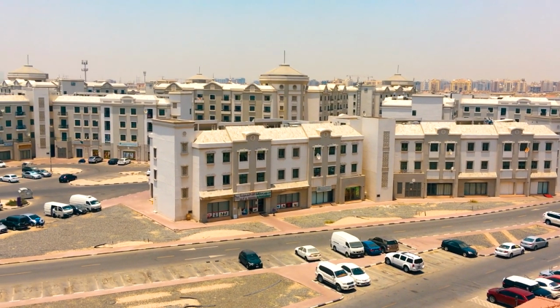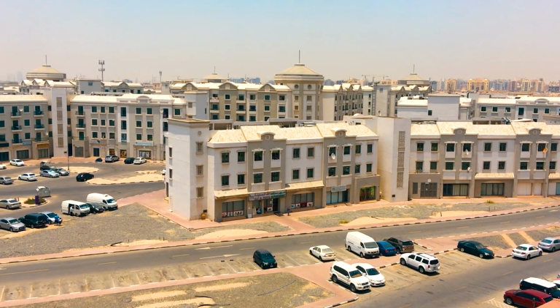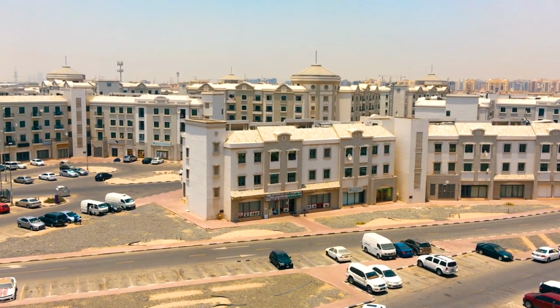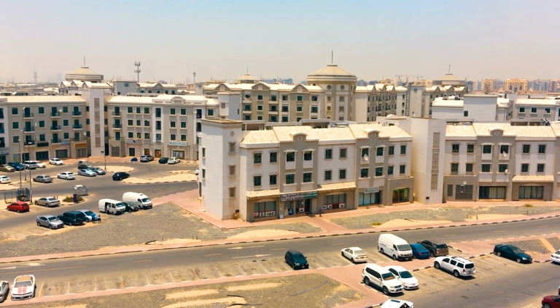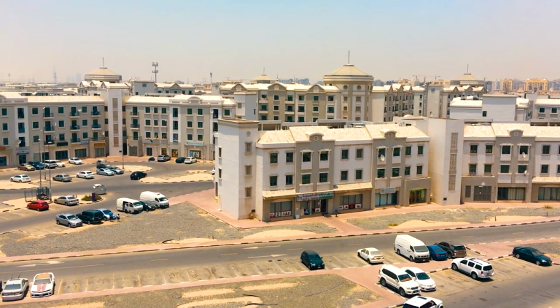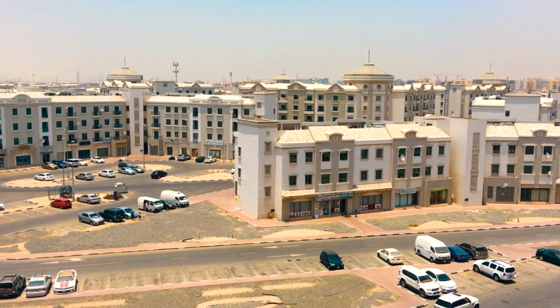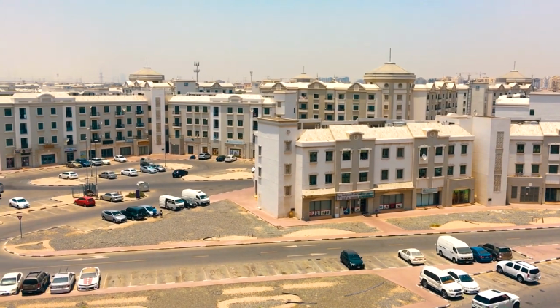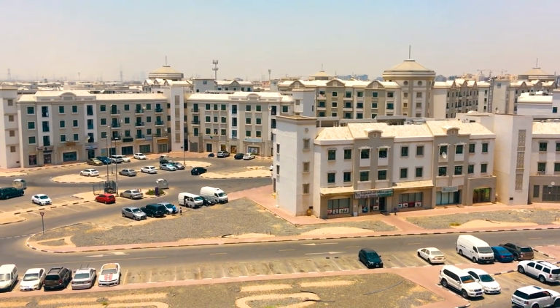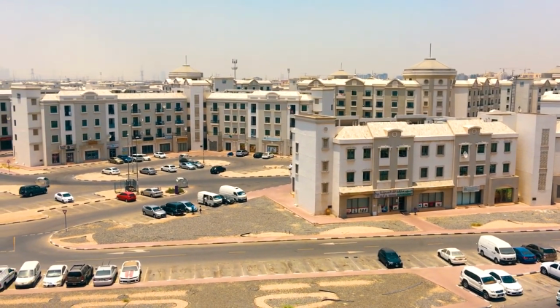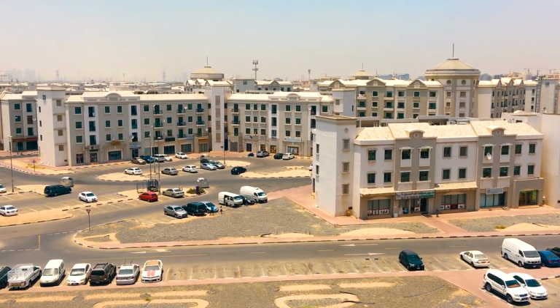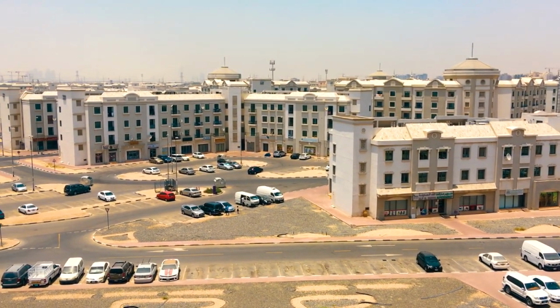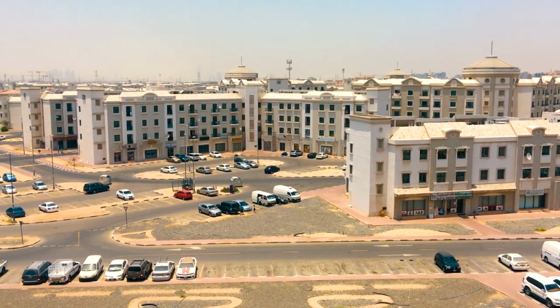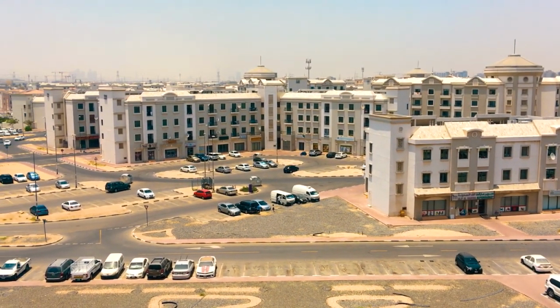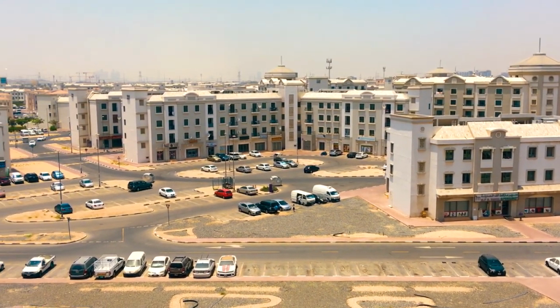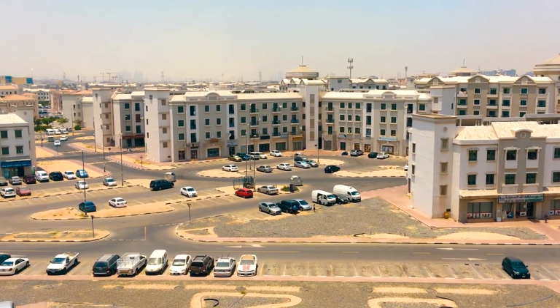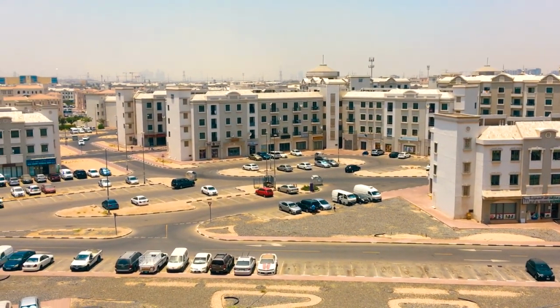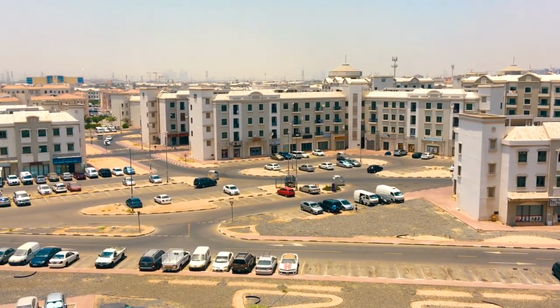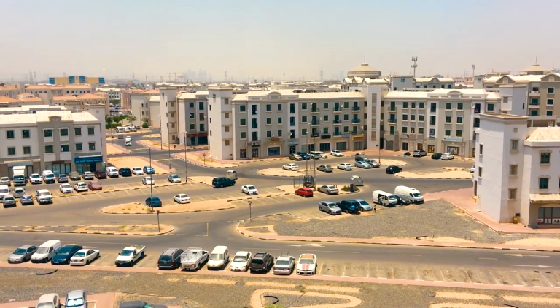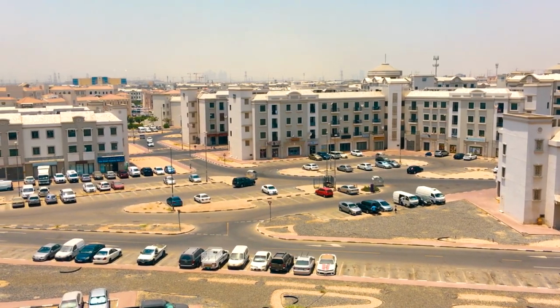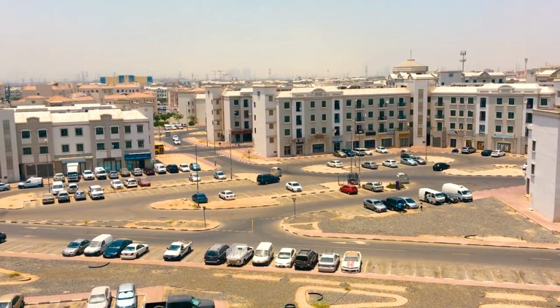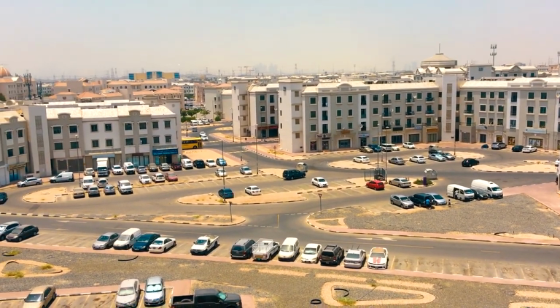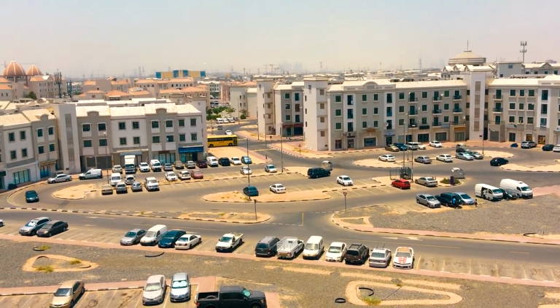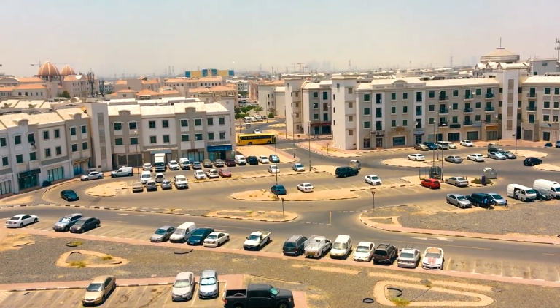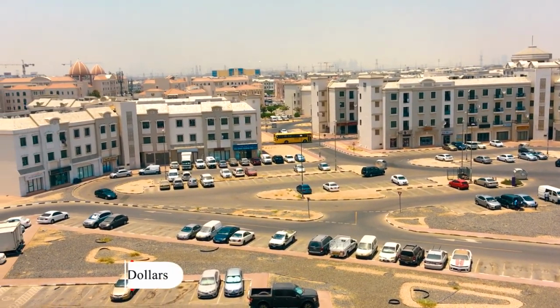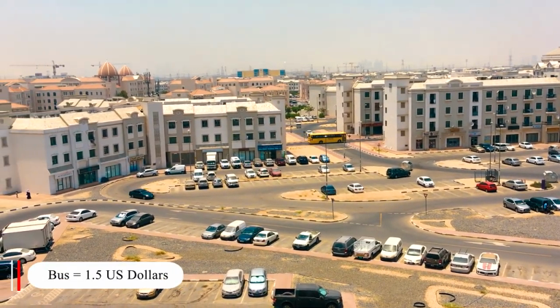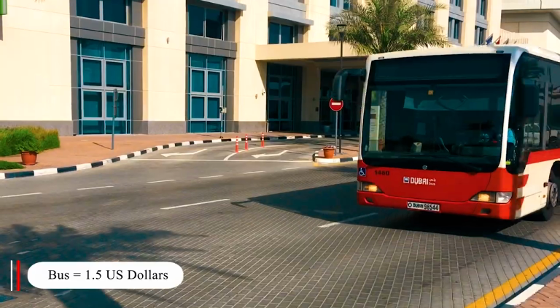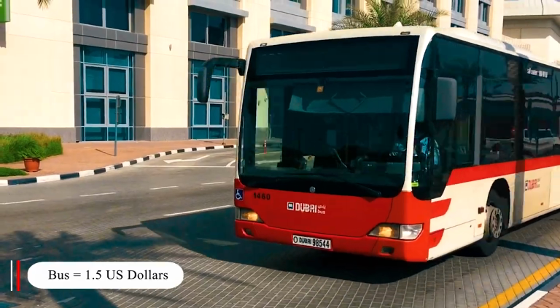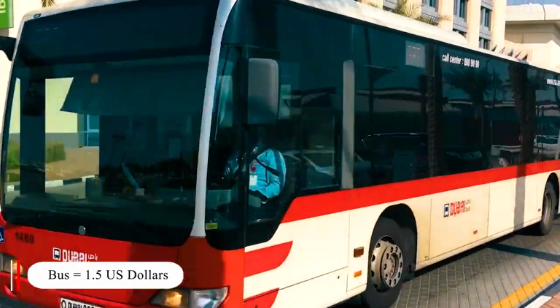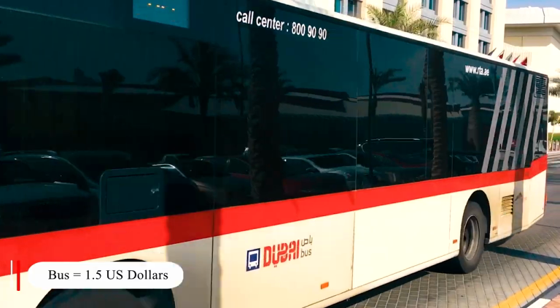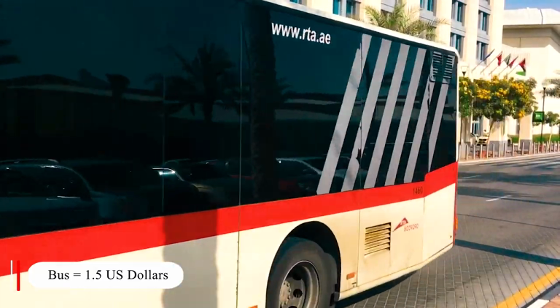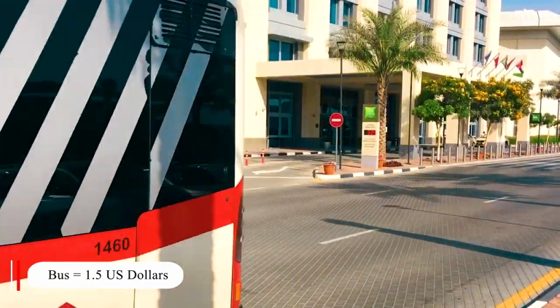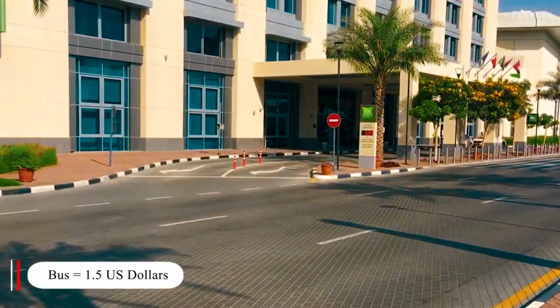International City is far from the sea and the city center, which causes the low rental price. Also, there is only one kind of public transport — it's a bus — and it takes an hour to get to the metro station.